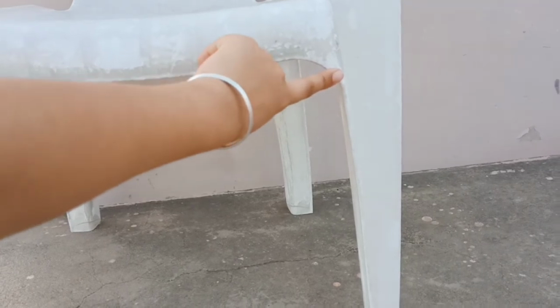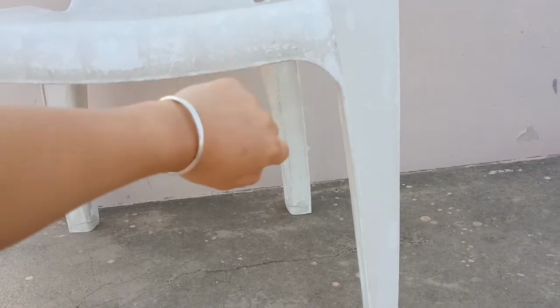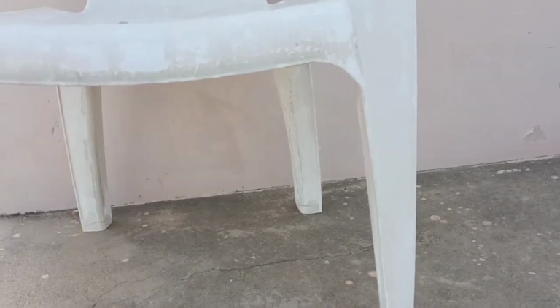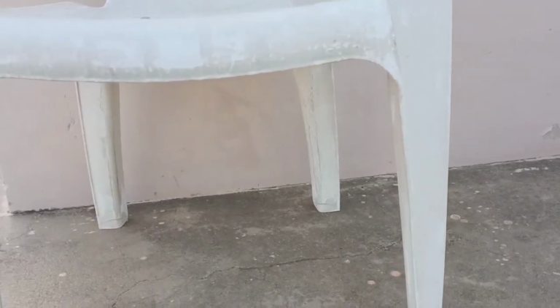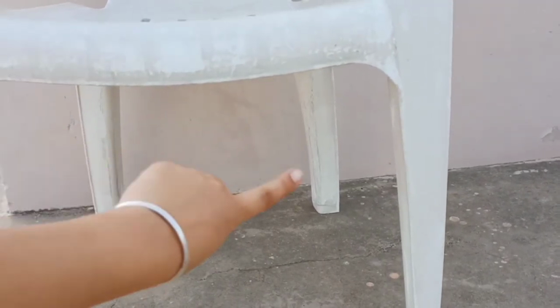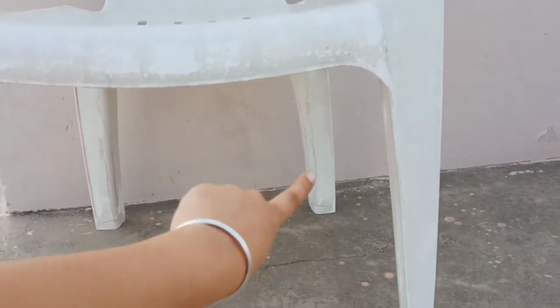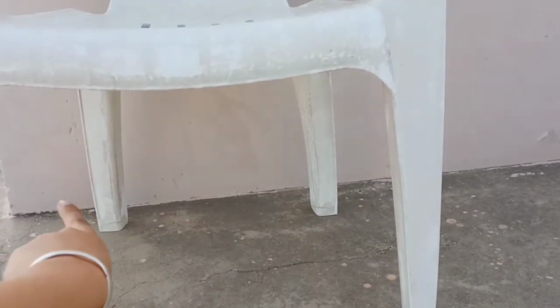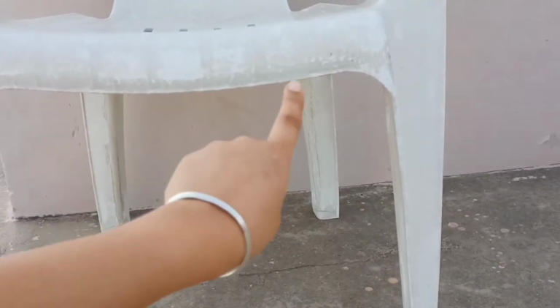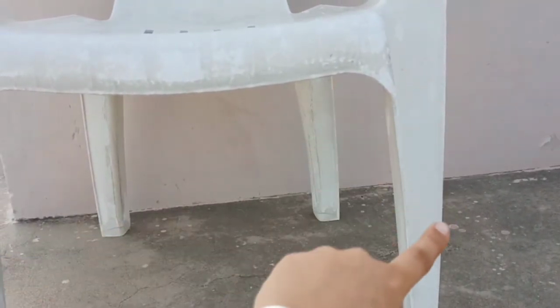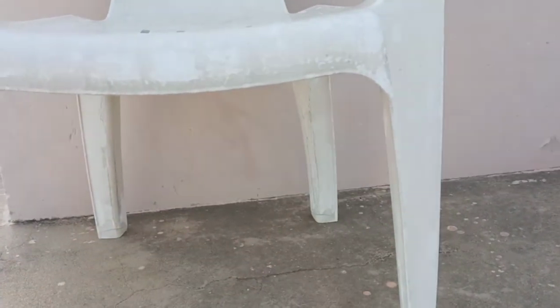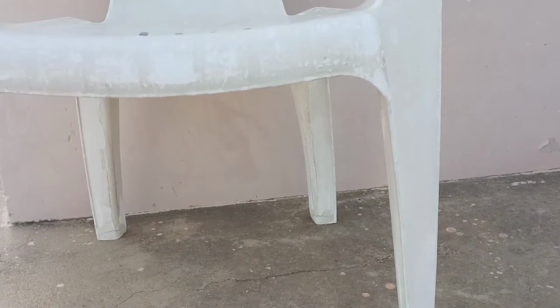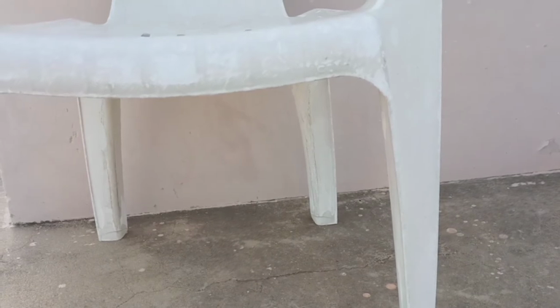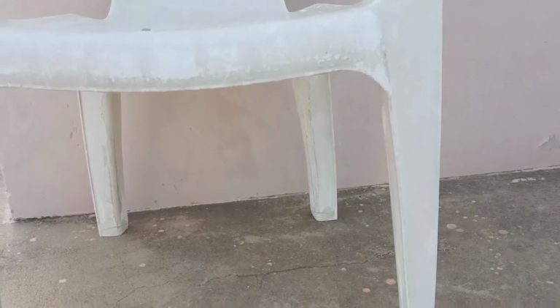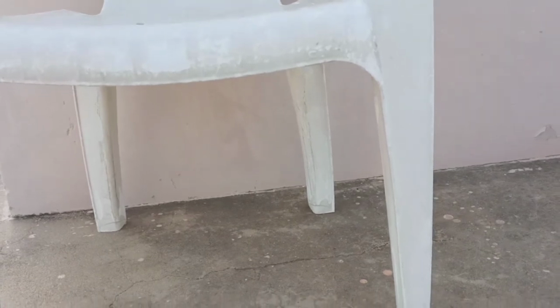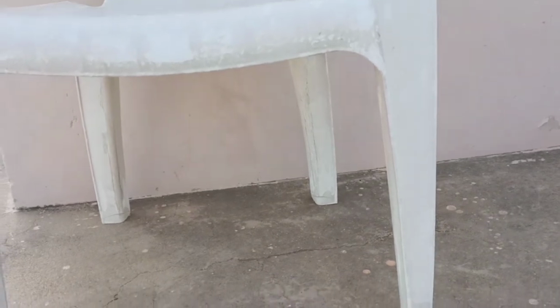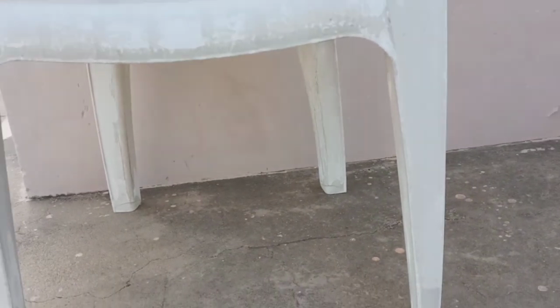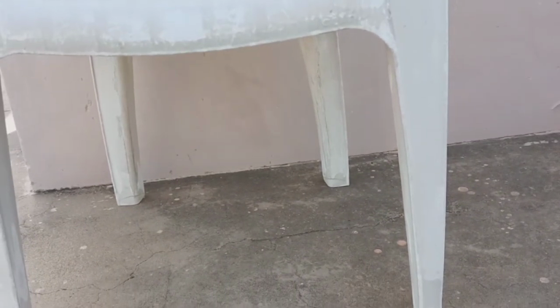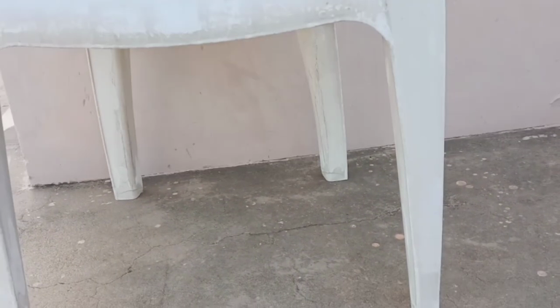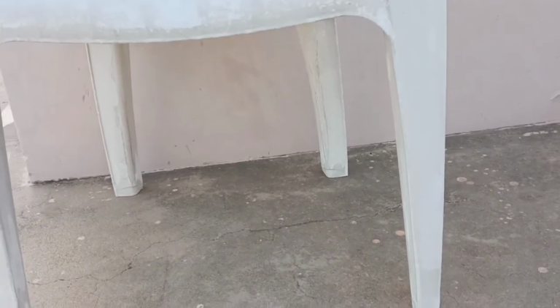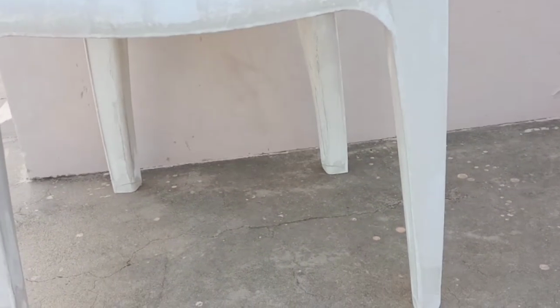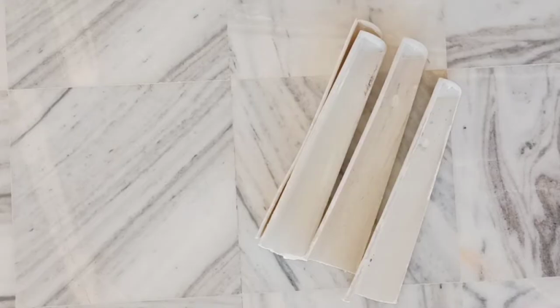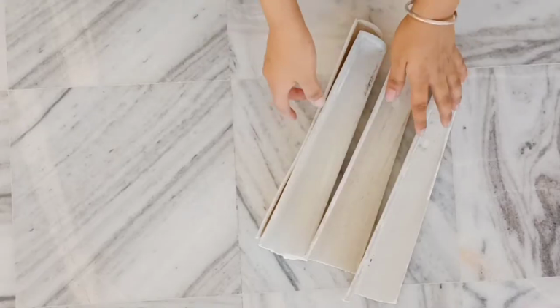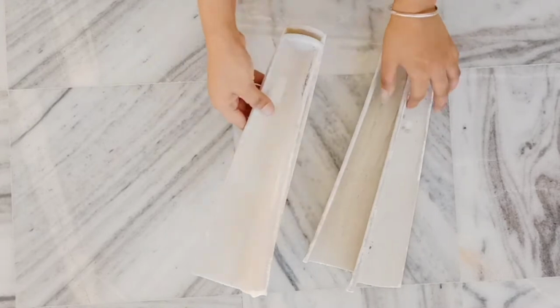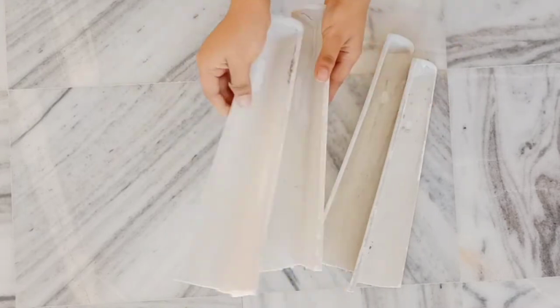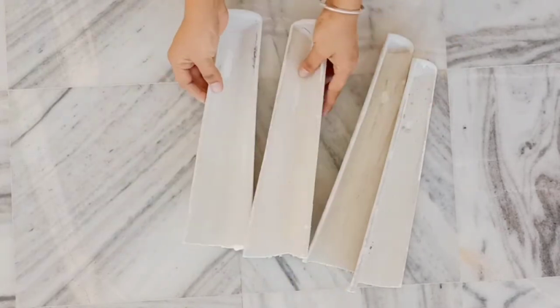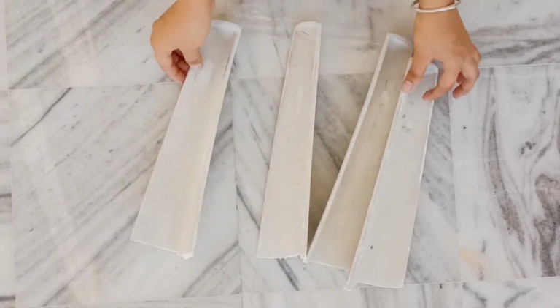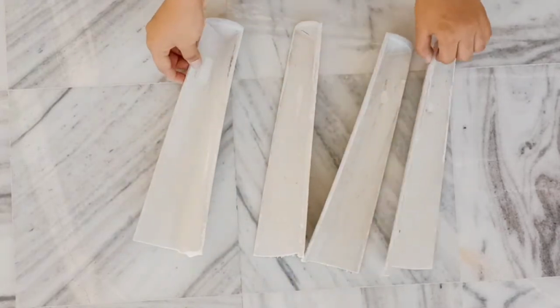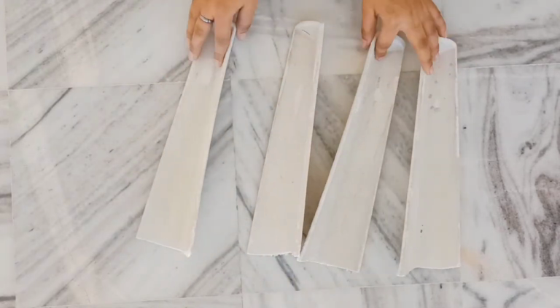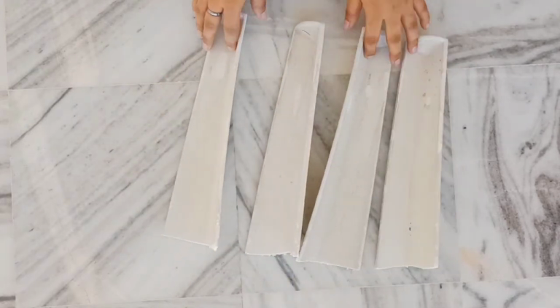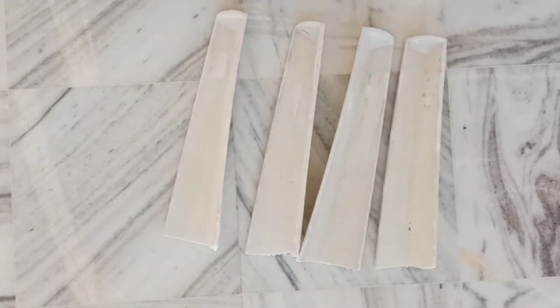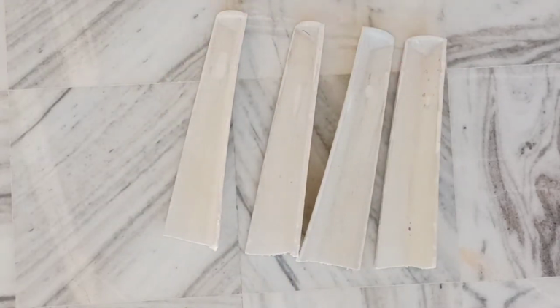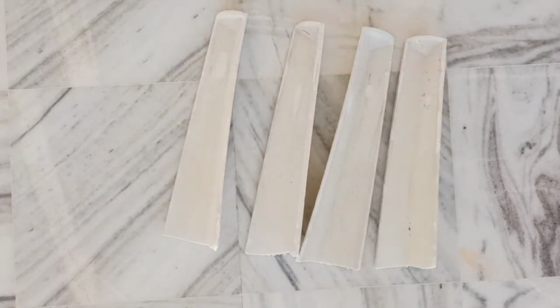After that, I used a saw to cut along the mark. I cut the chair legs off. Here I have 4 legs and the length is equal.